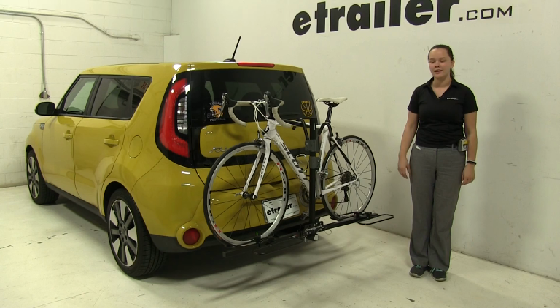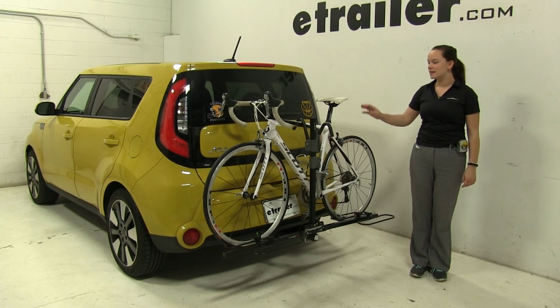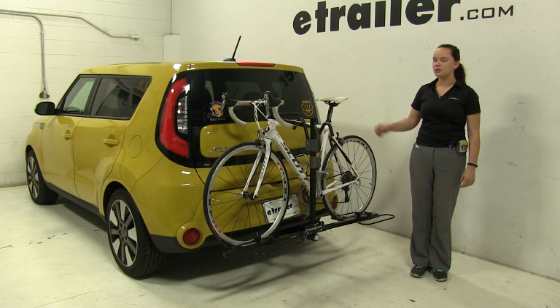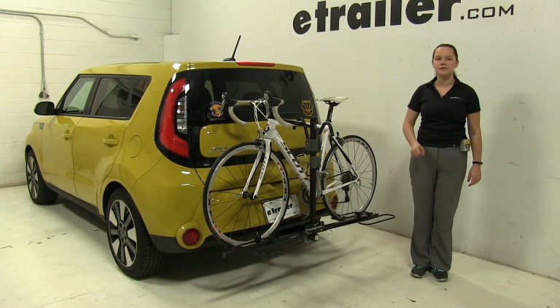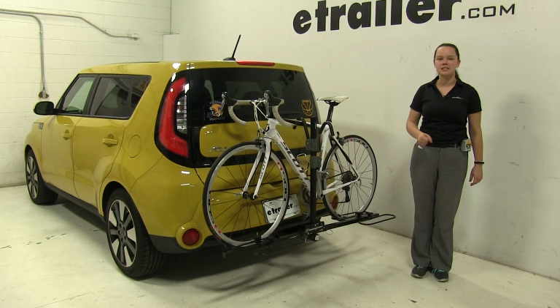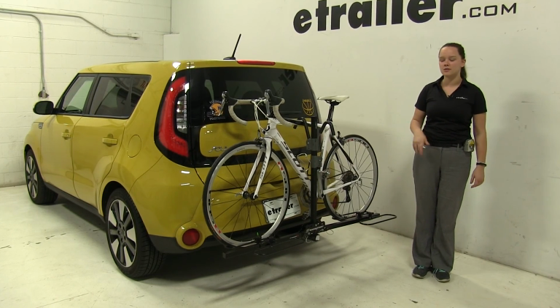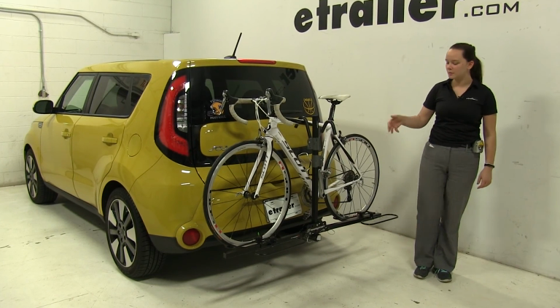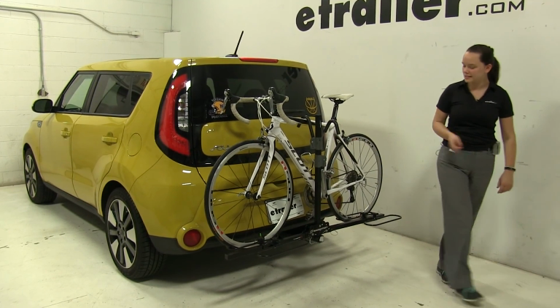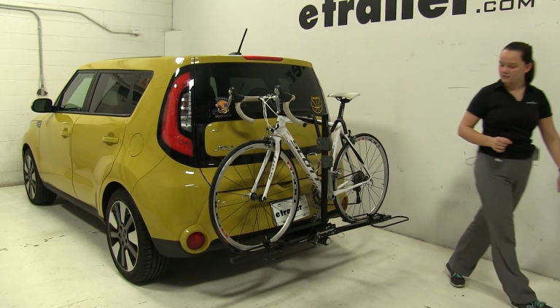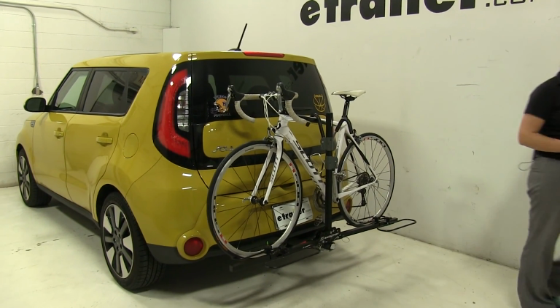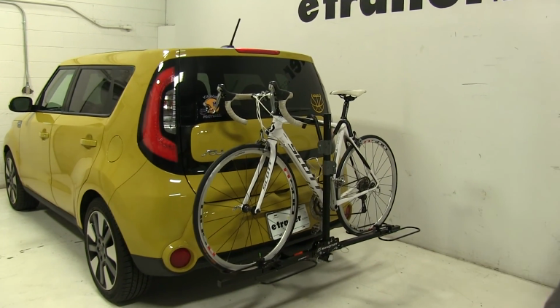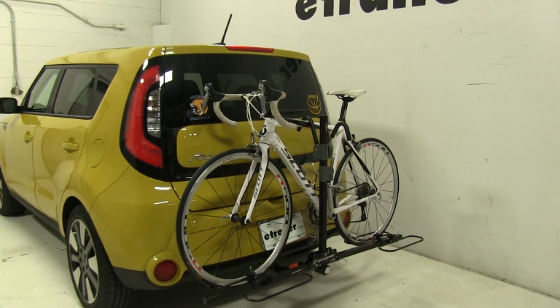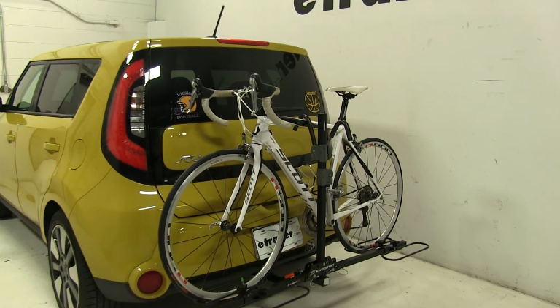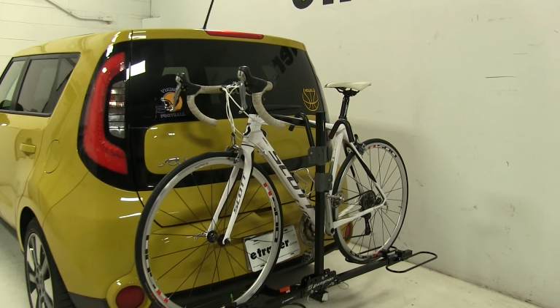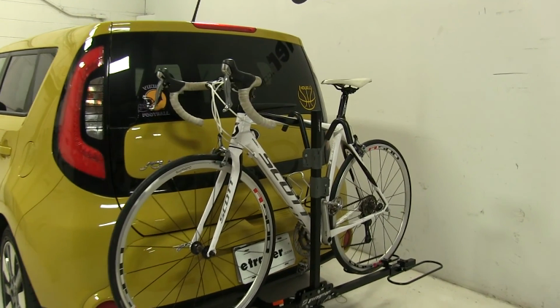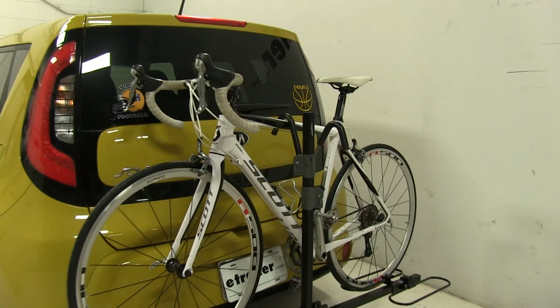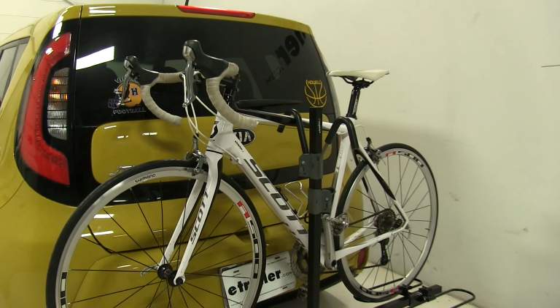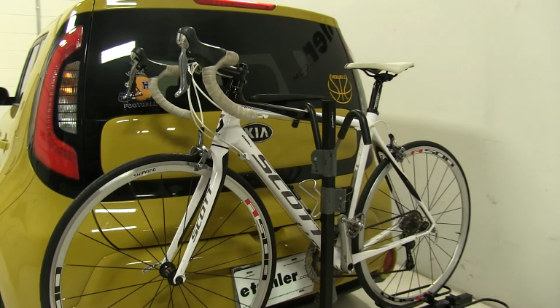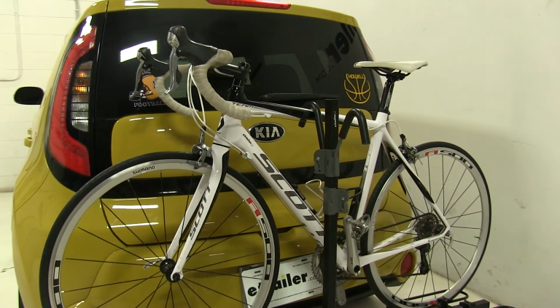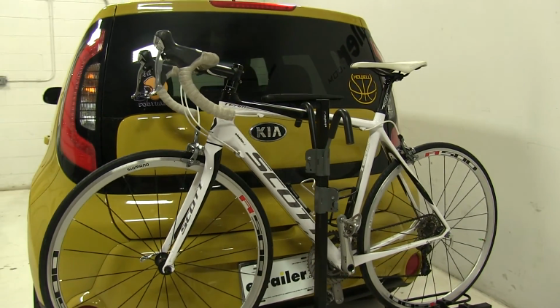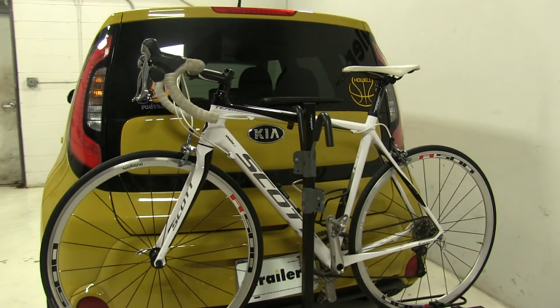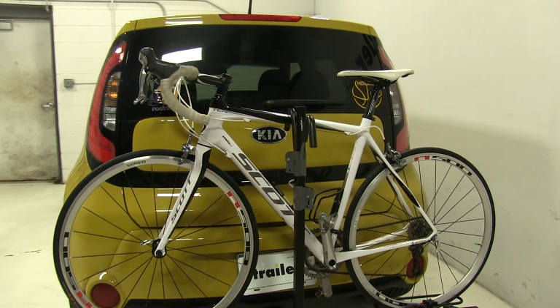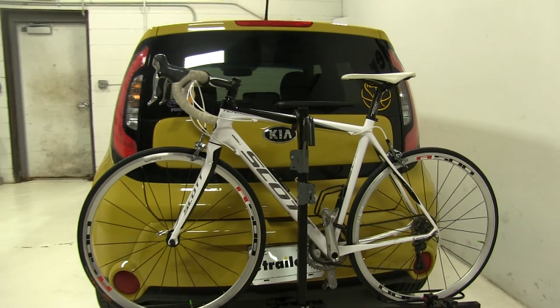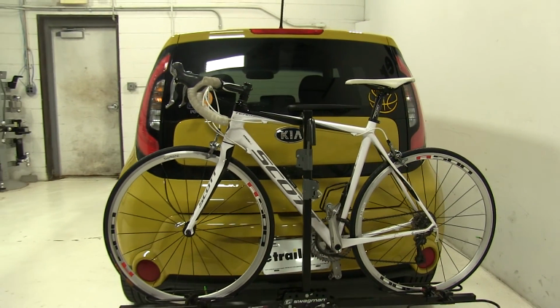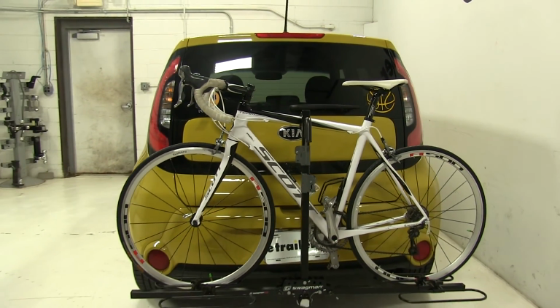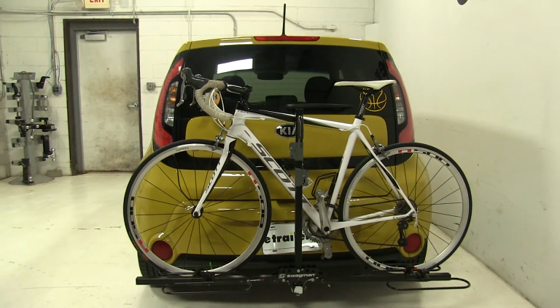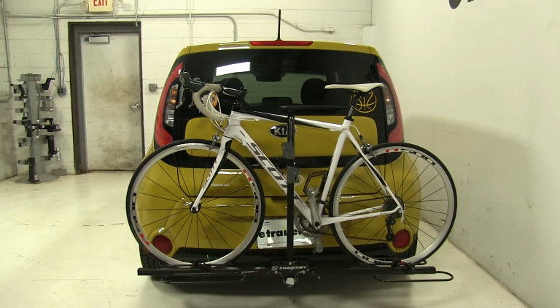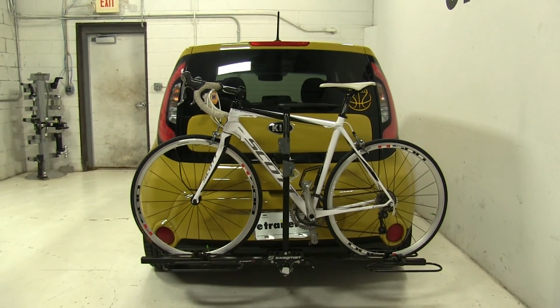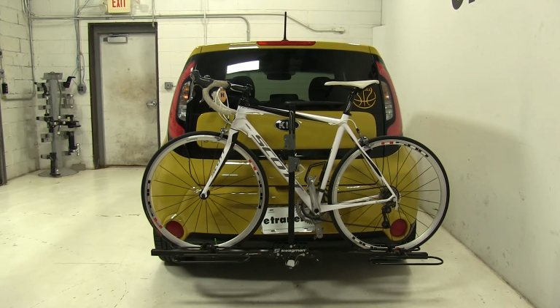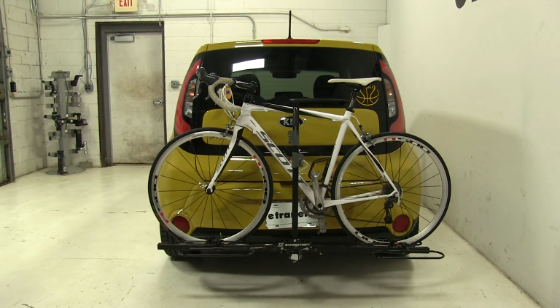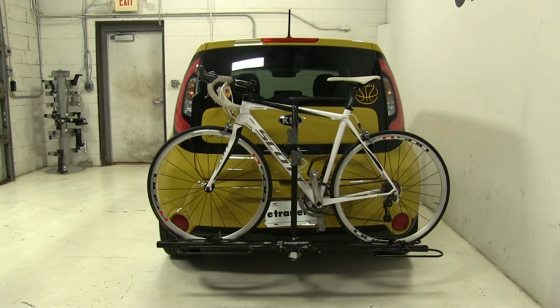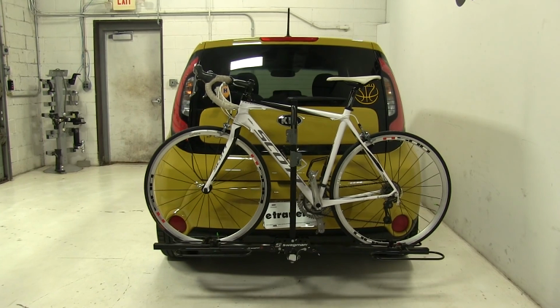Today in our 2015 Kia Soul, we're doing a test fit of the Swagman XC2 platform style bike rack. That part number is S64650.